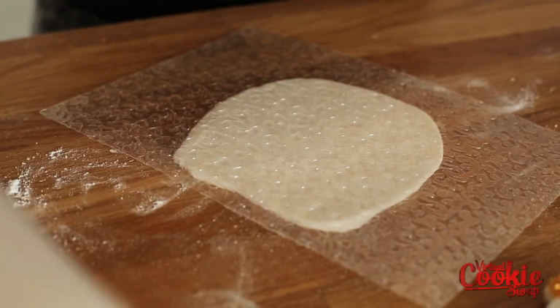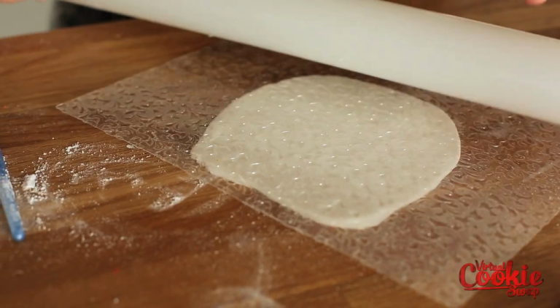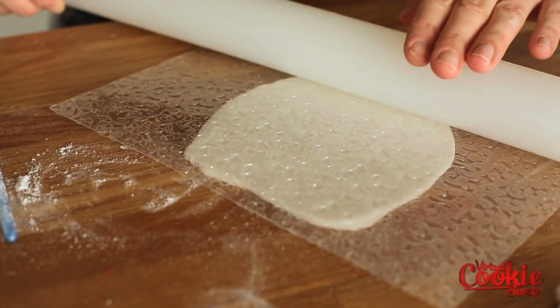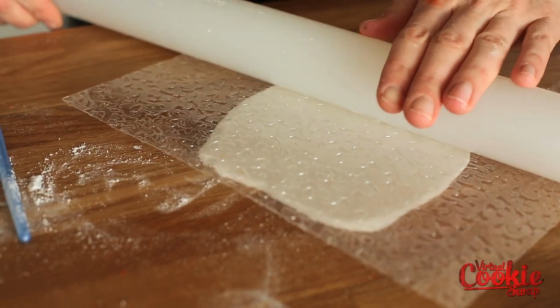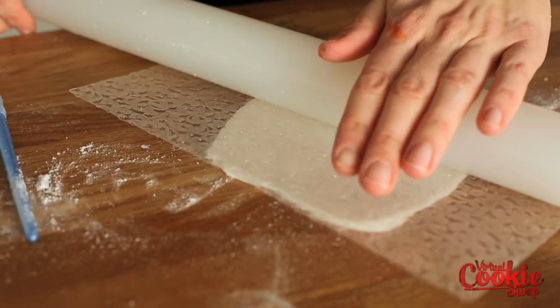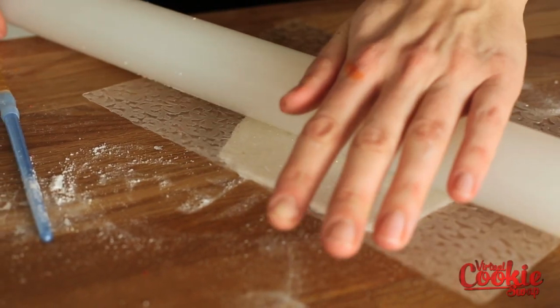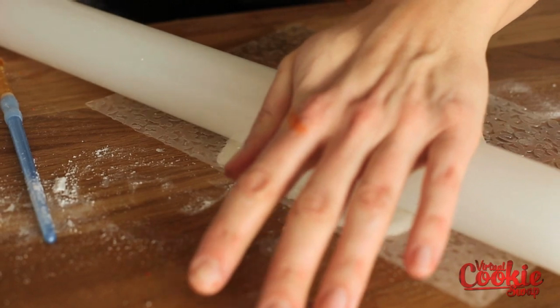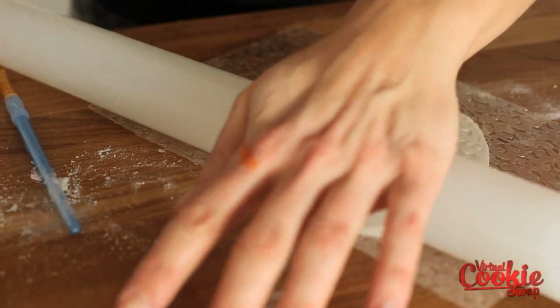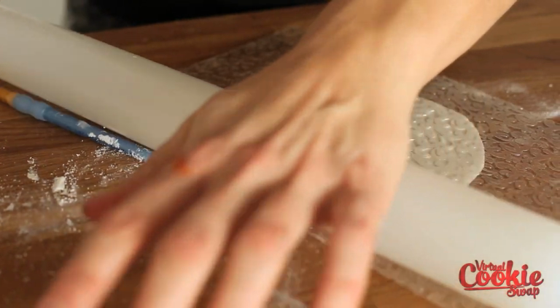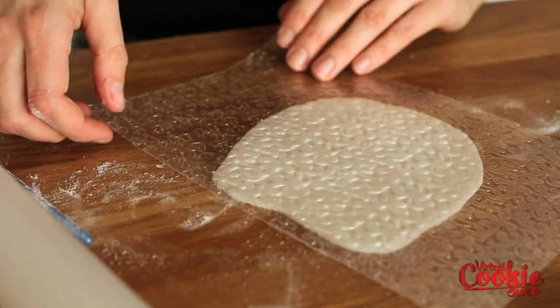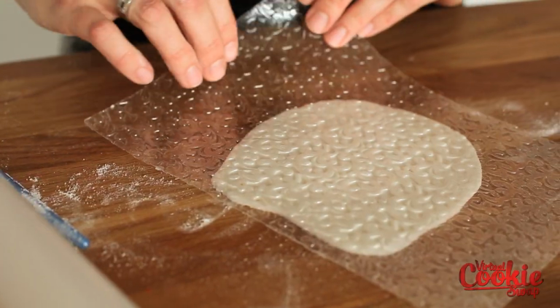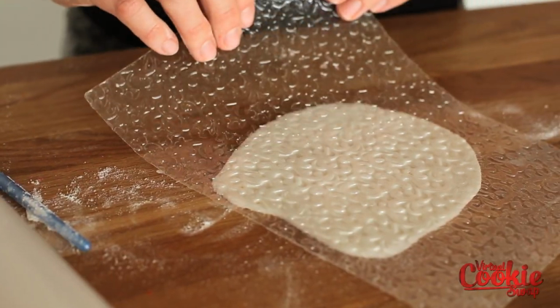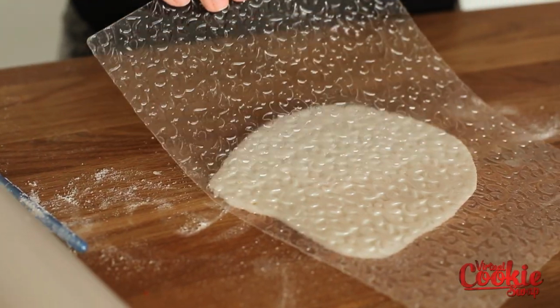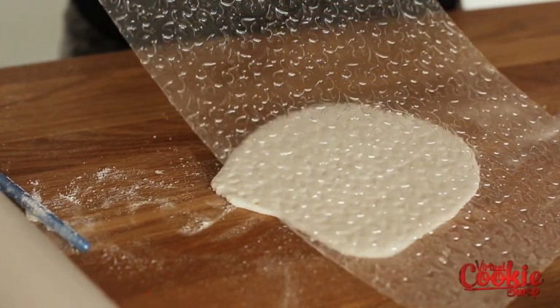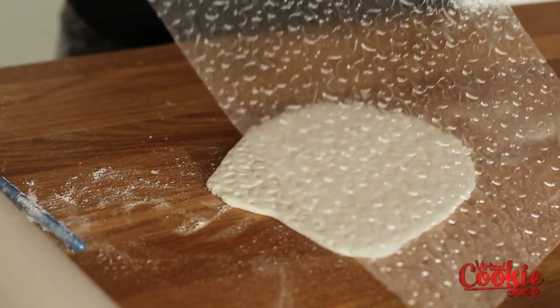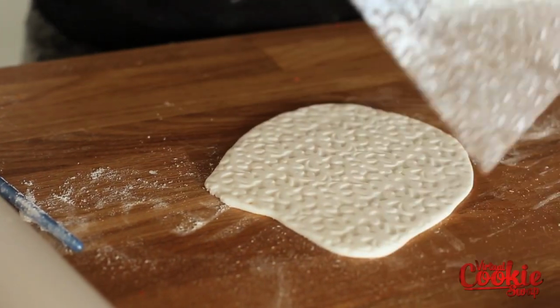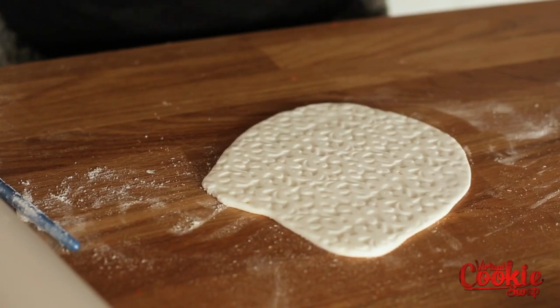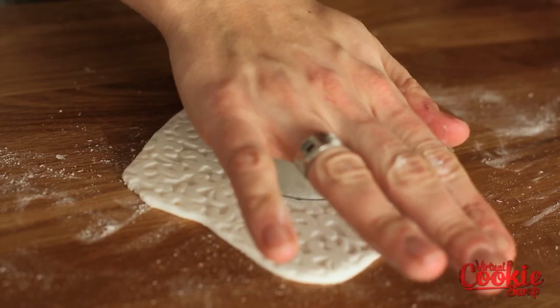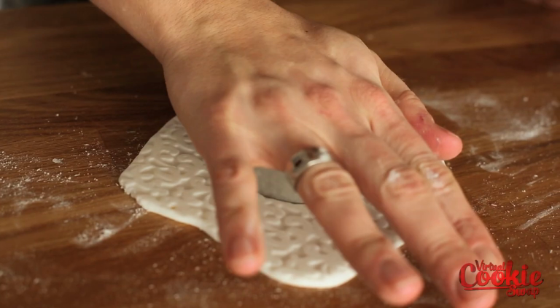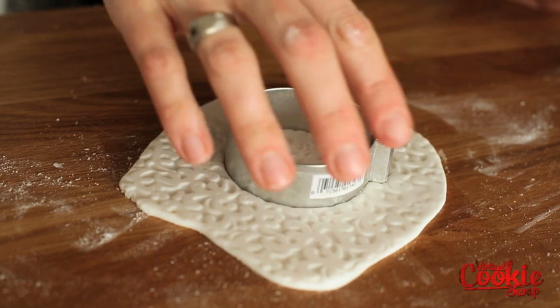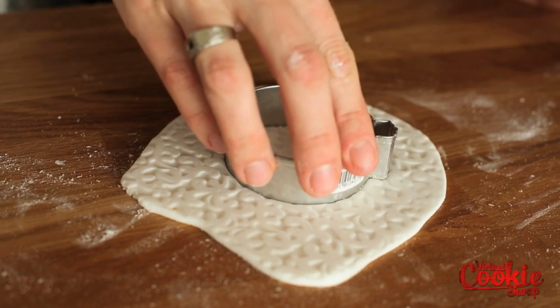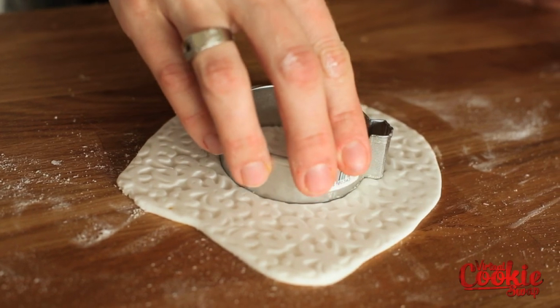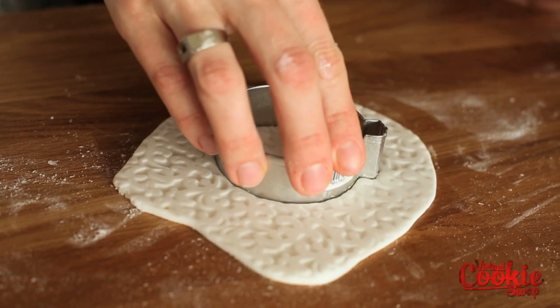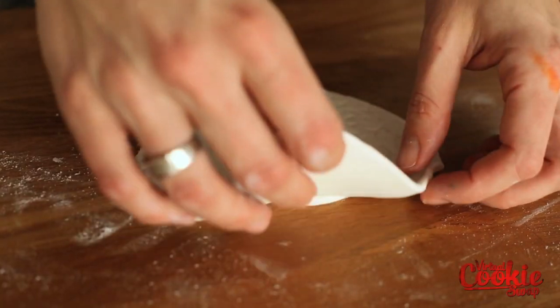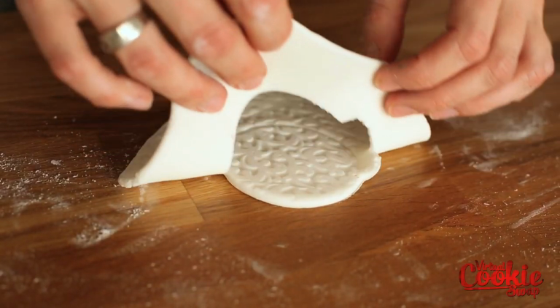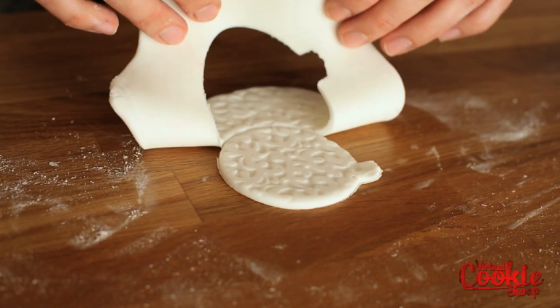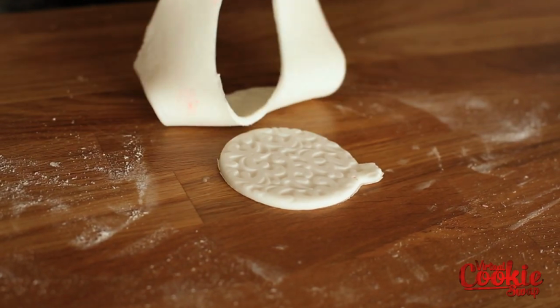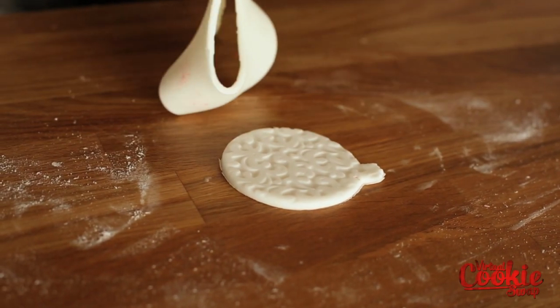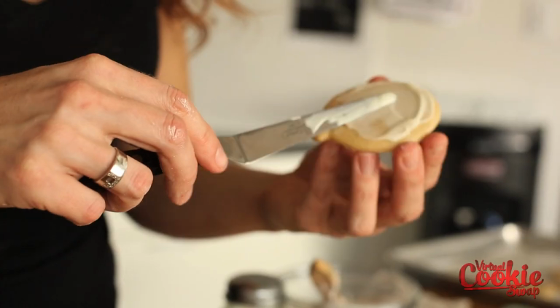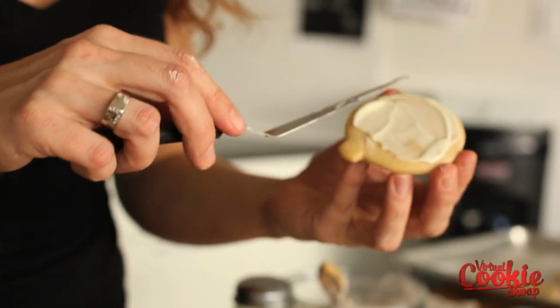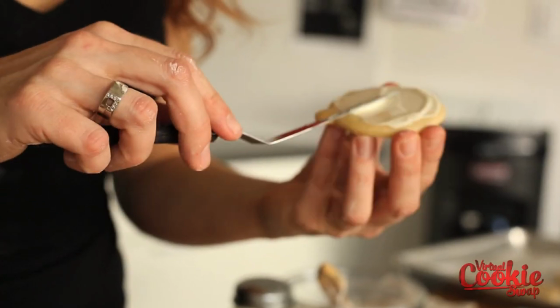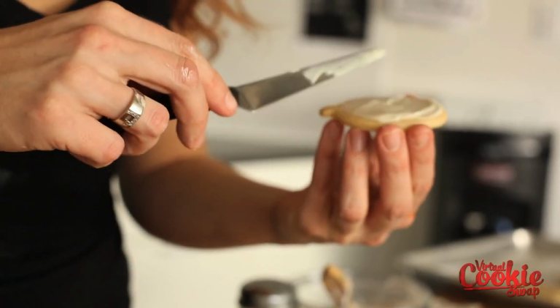If you are using a fondant impression mat, you are going to want to roll the fondant out just a little bit thicker than you would if you were just rolling it out to cut out the shapes. Once you have the impression marked on your fondant, it's really easy to just cut it out with the cookie cutter.